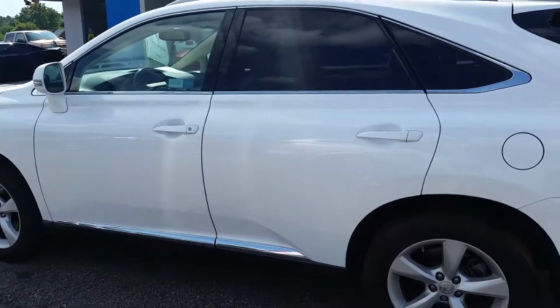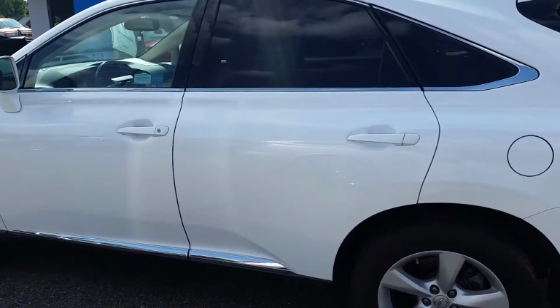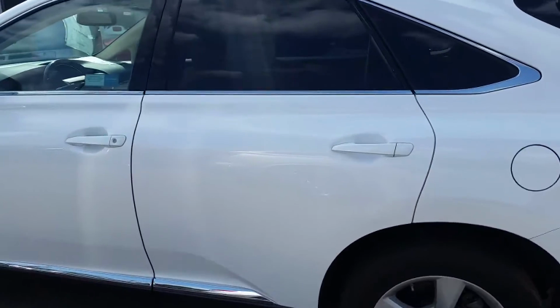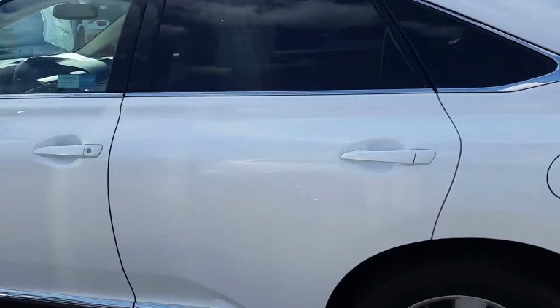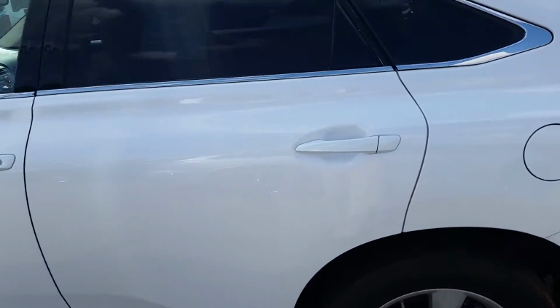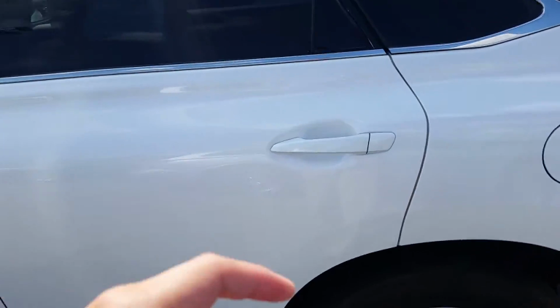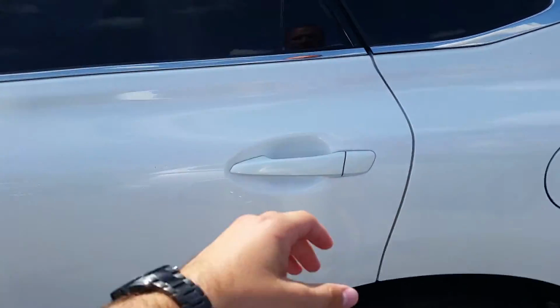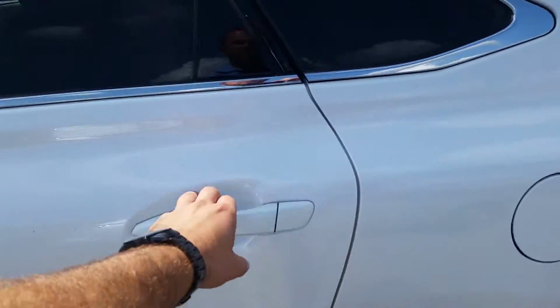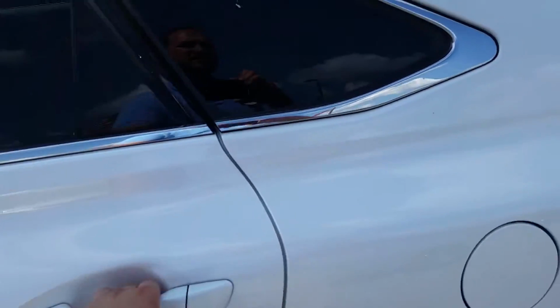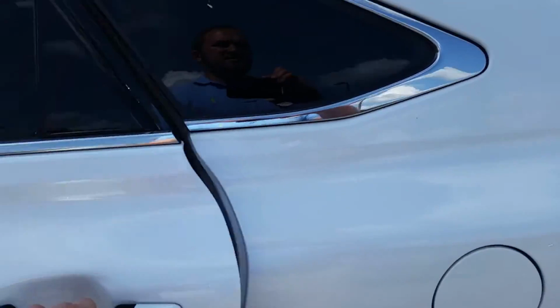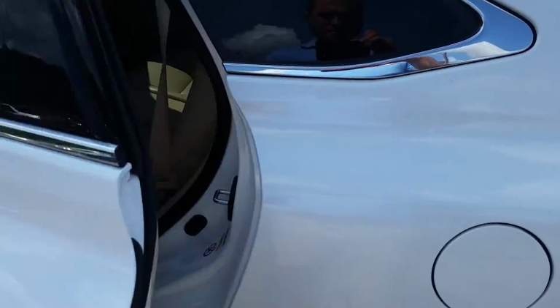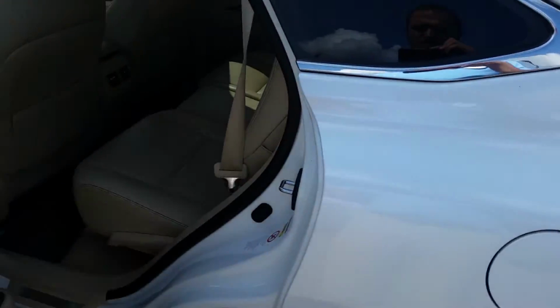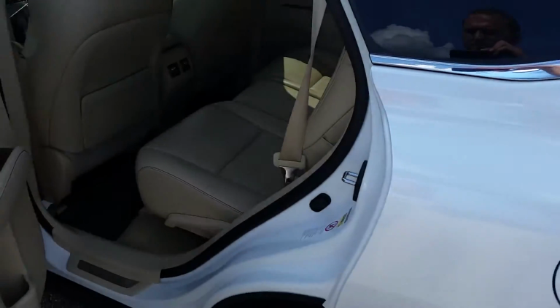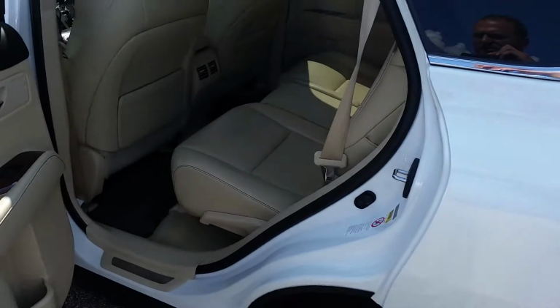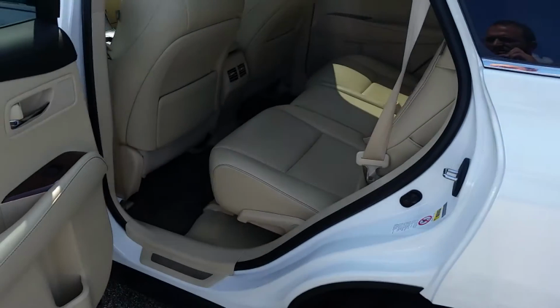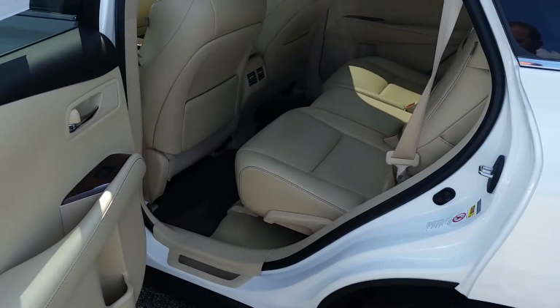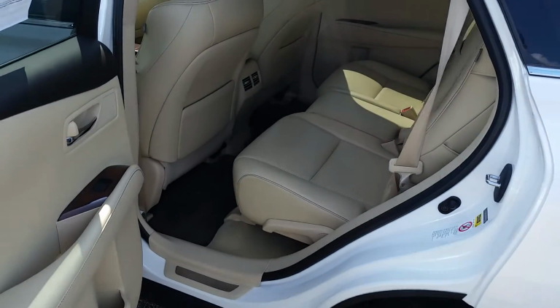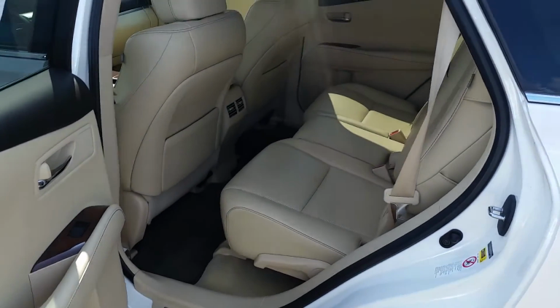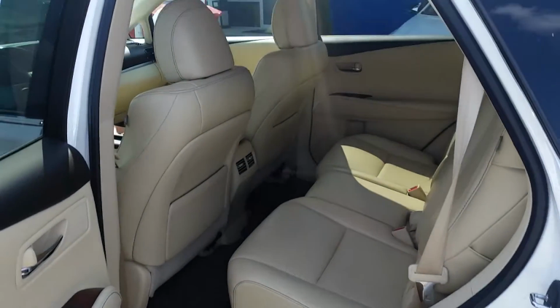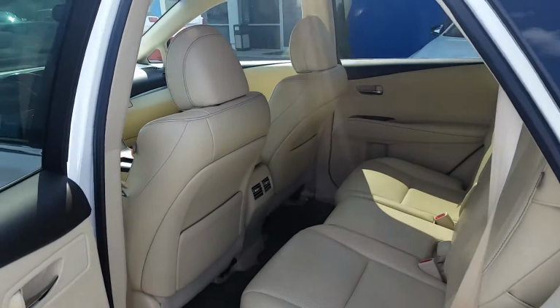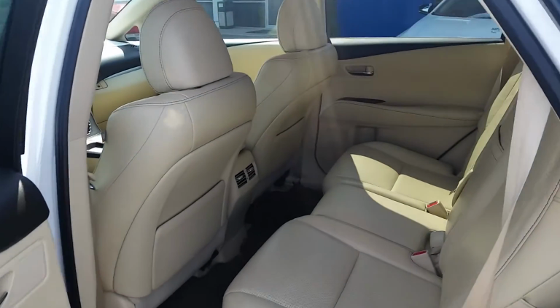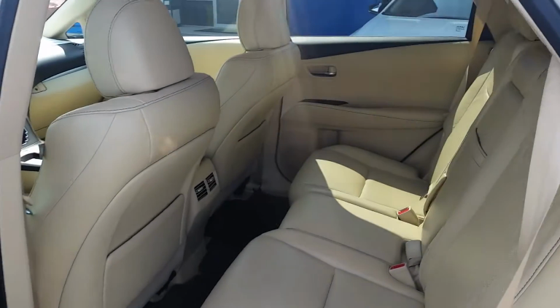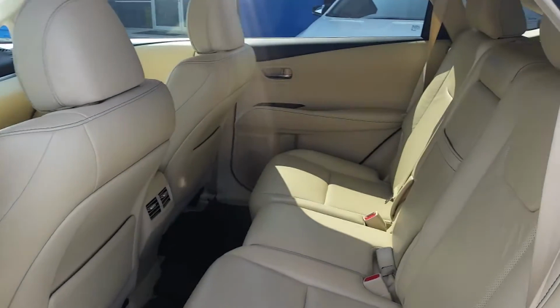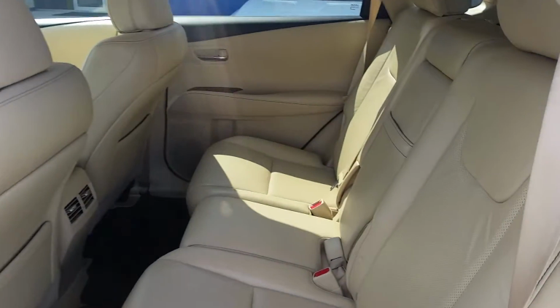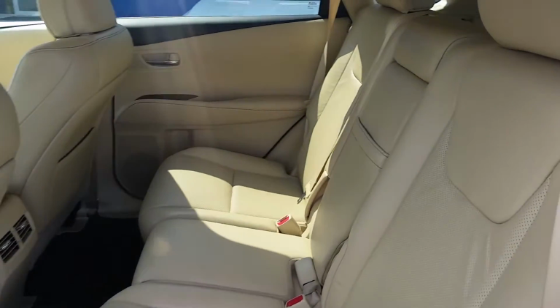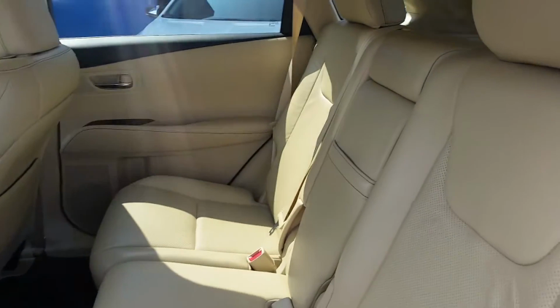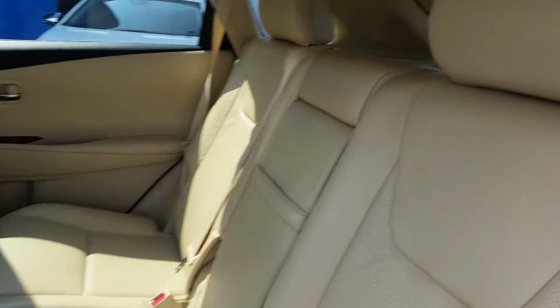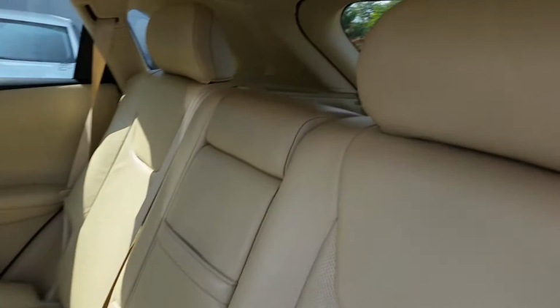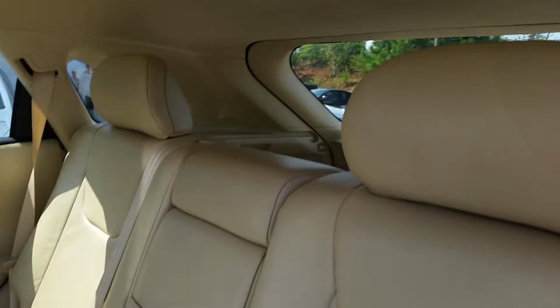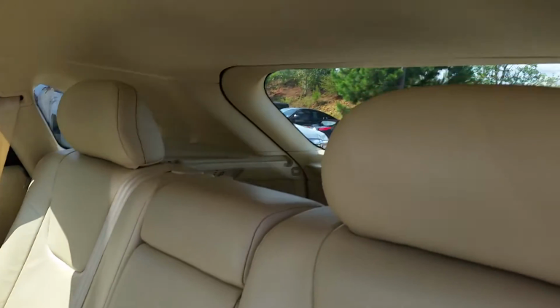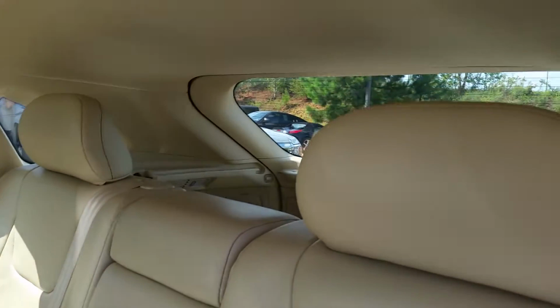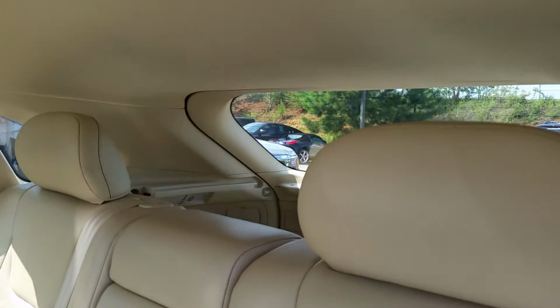Let's check out the back for us. Nice light color interior, keep you a little cool during the summer.